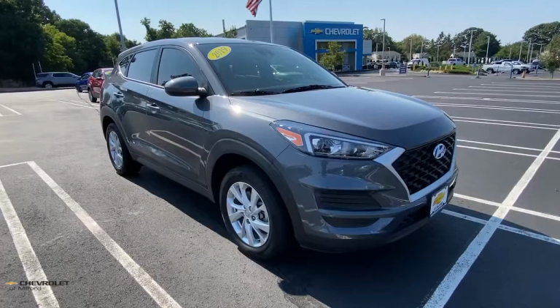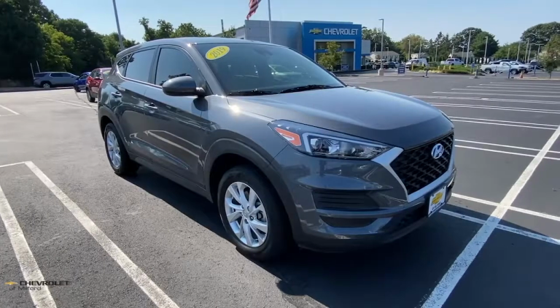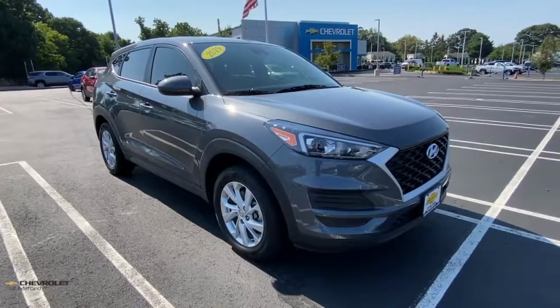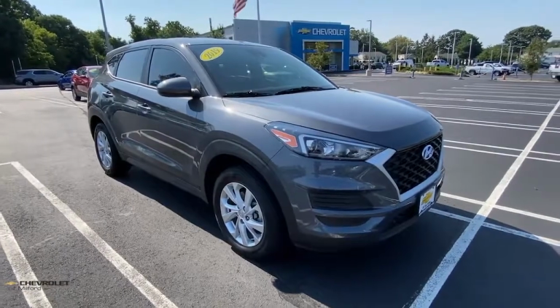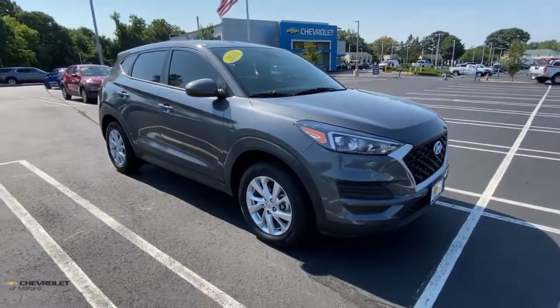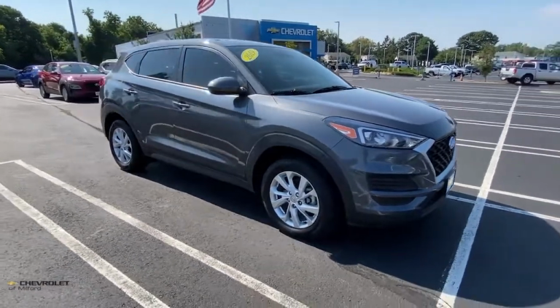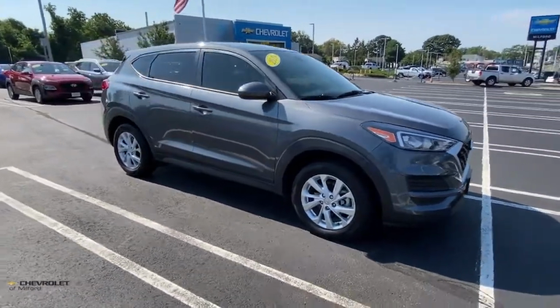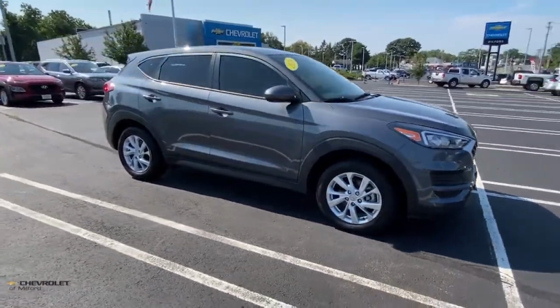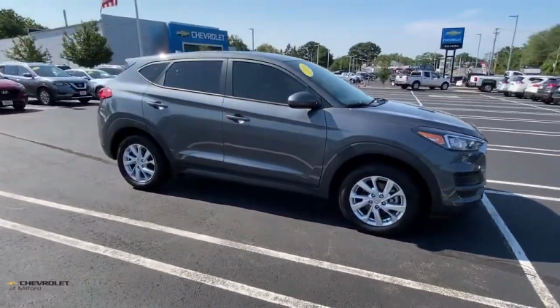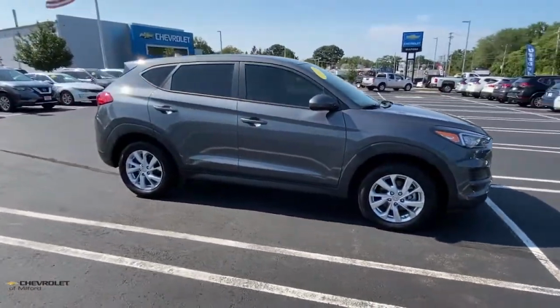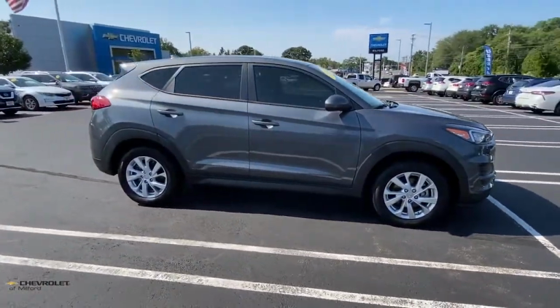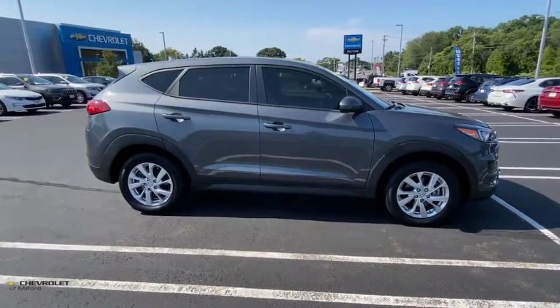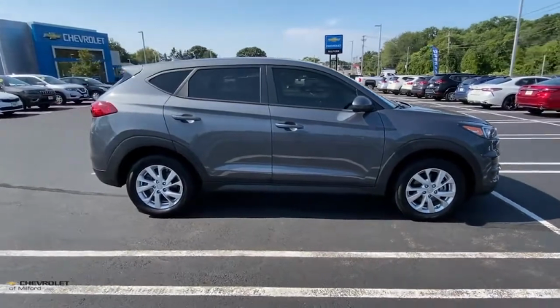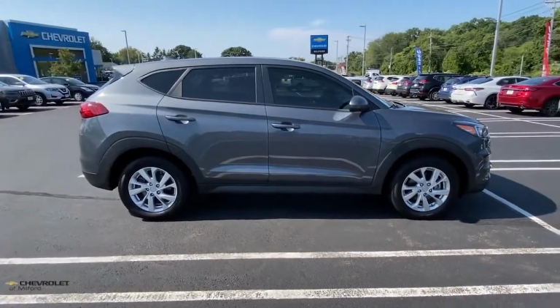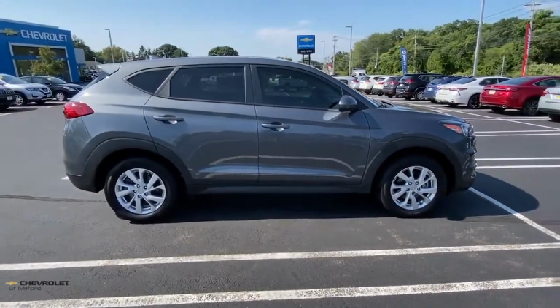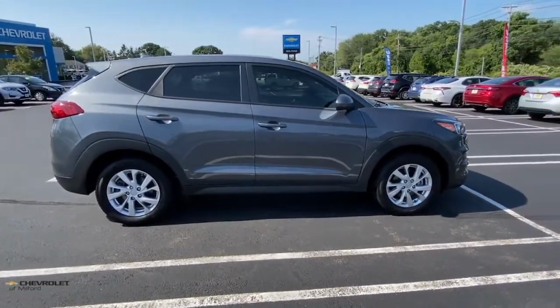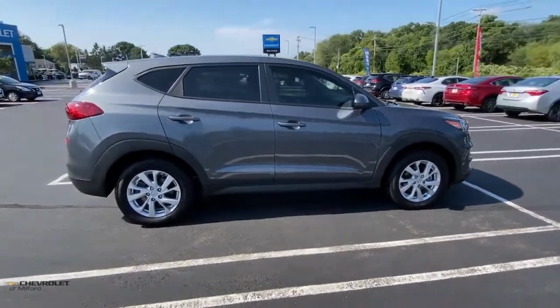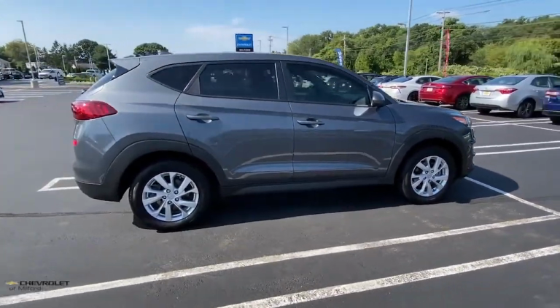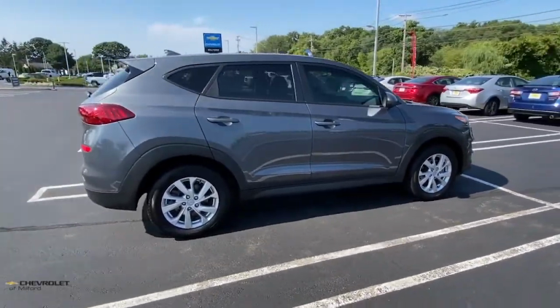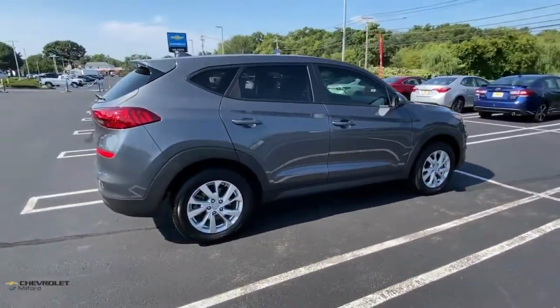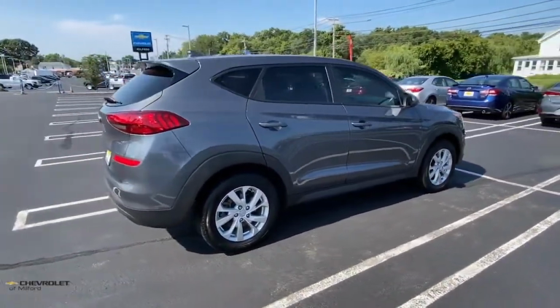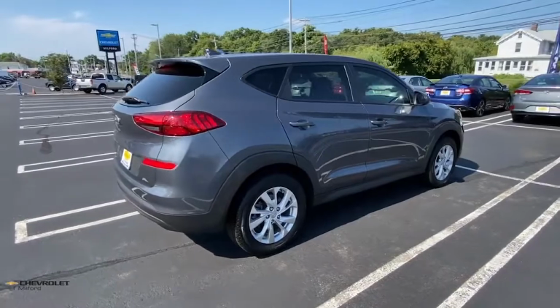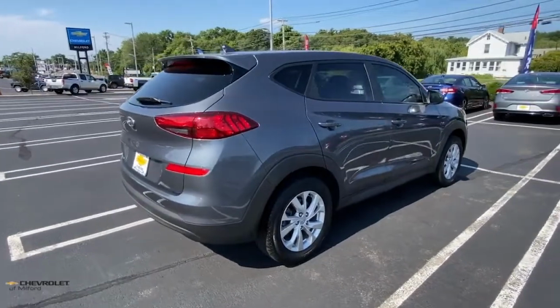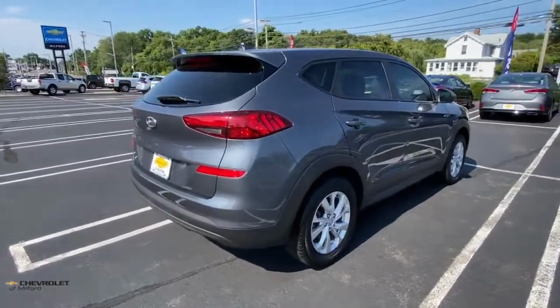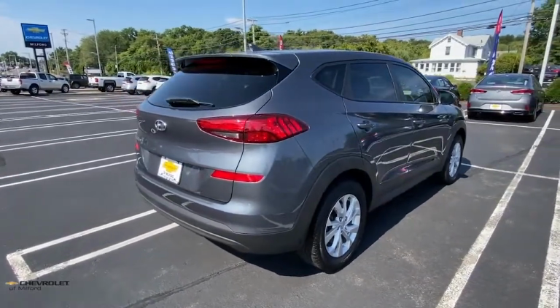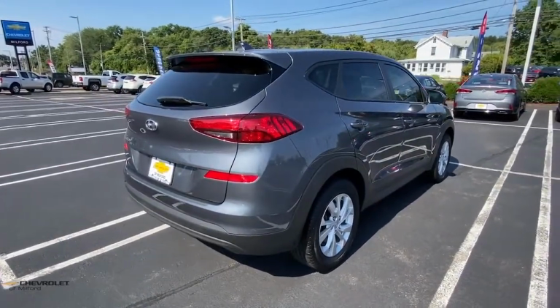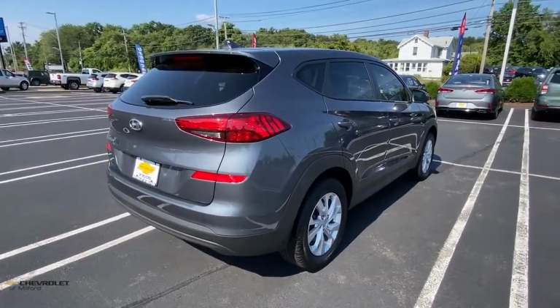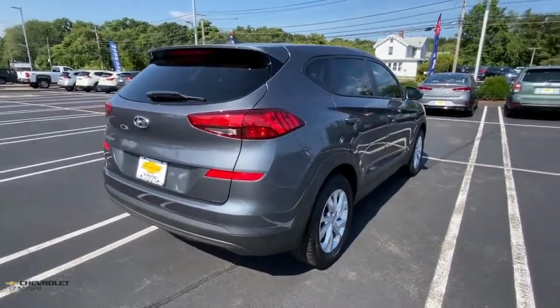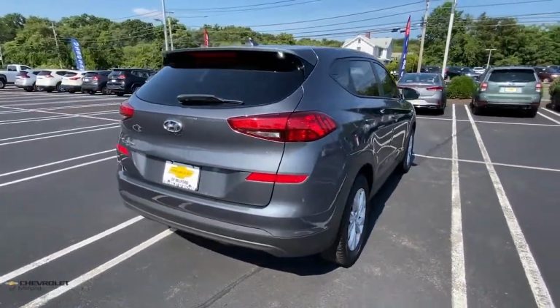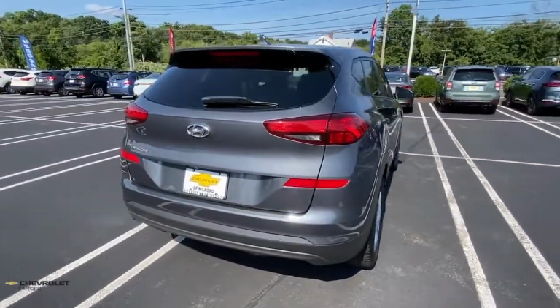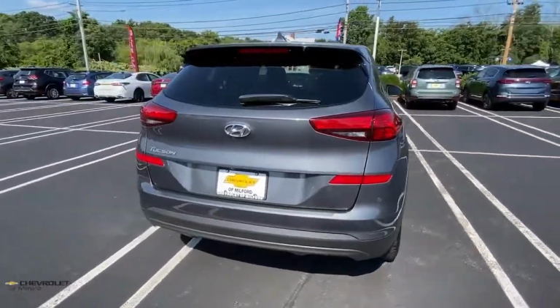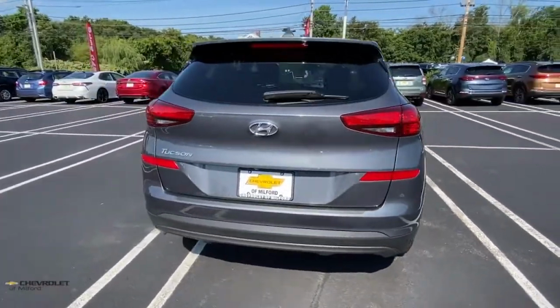Get acquainted with the 2019 Hyundai Tucson. This vehicle still has fewer than 40,000 miles on the clock, so it won't last long. Take your daily drive to a higher level of comfort and quality with this well-built, well-equipped Tucson.